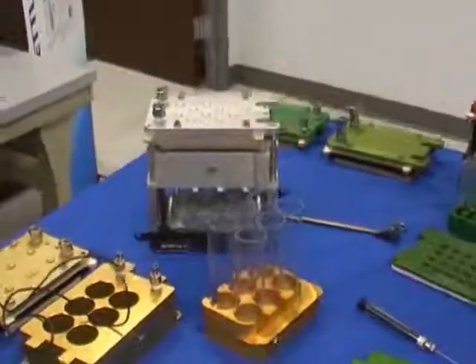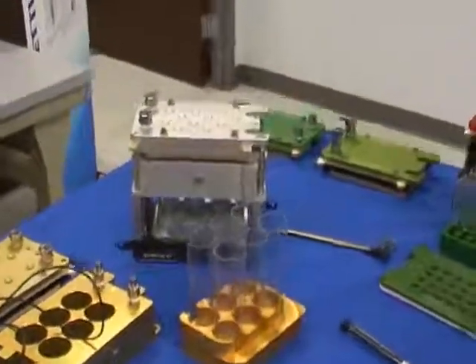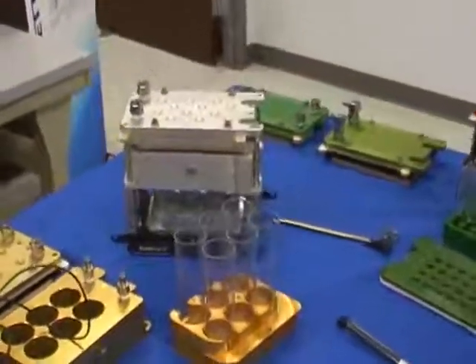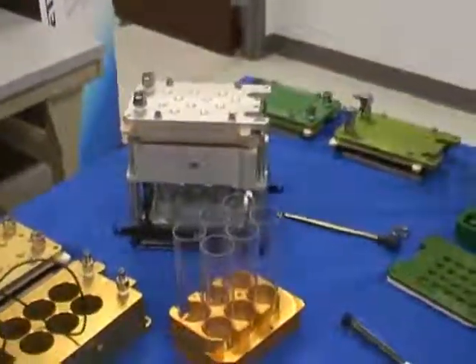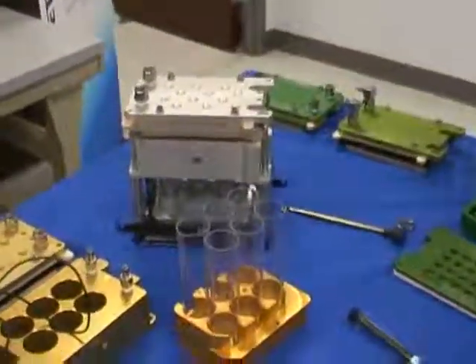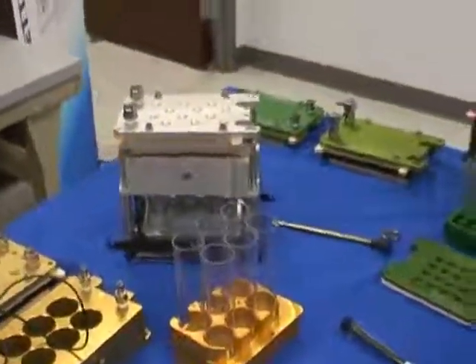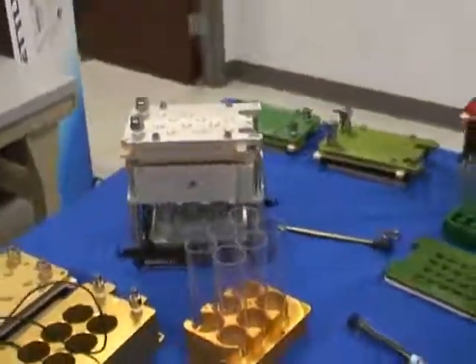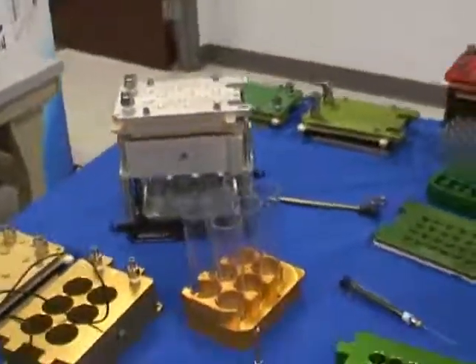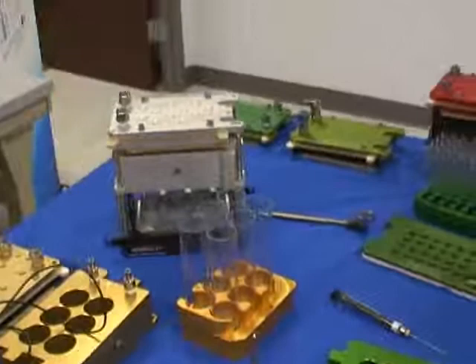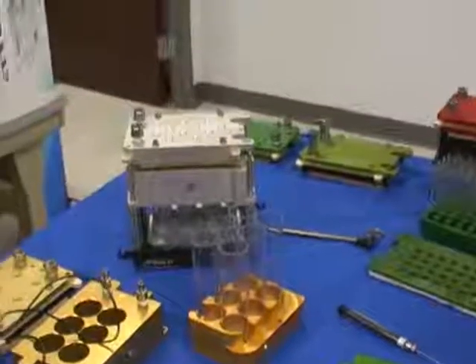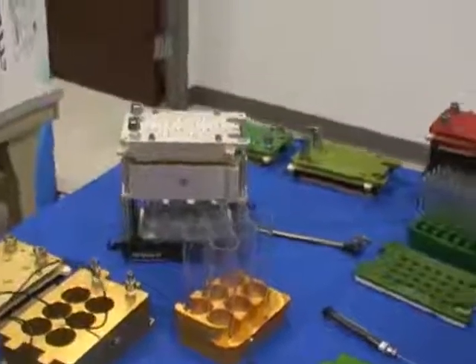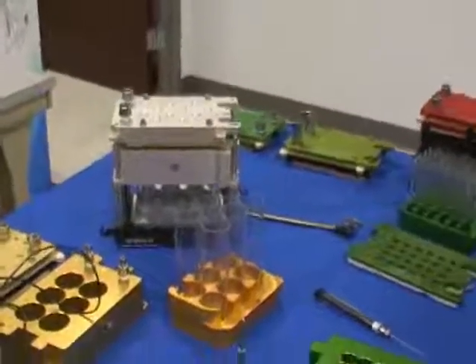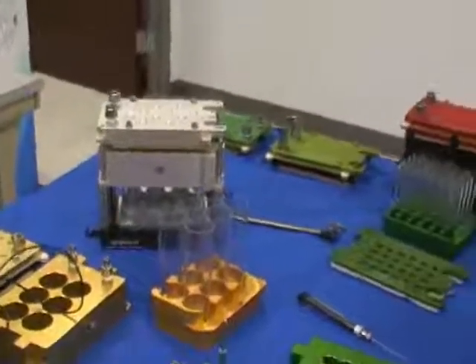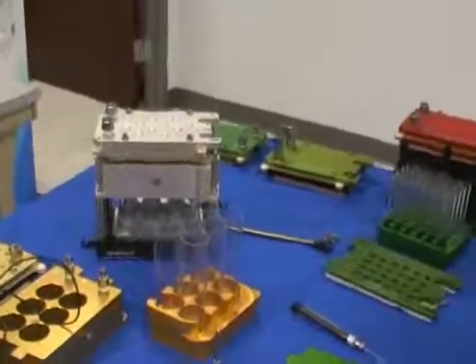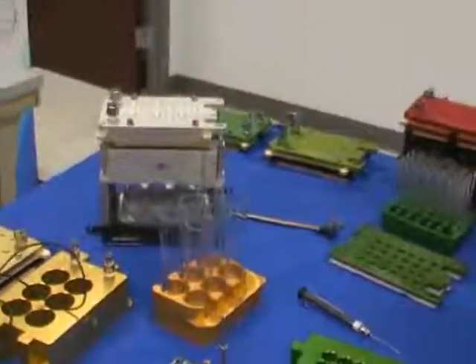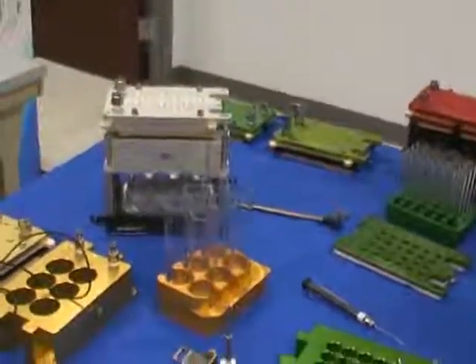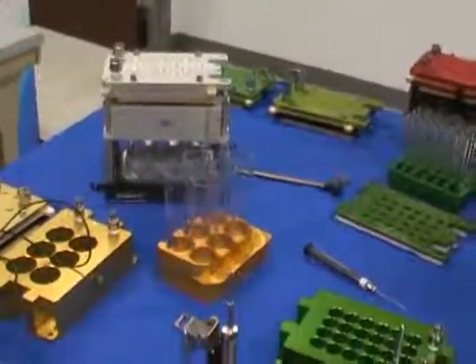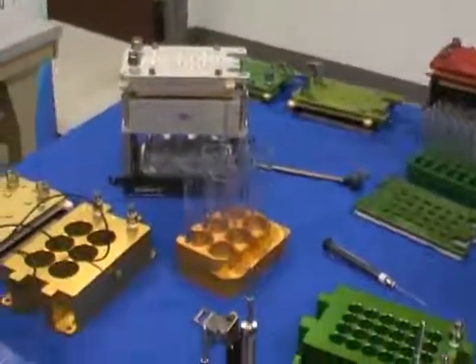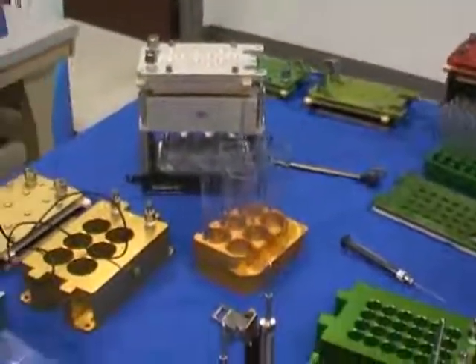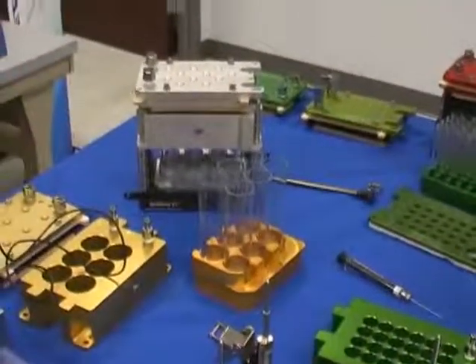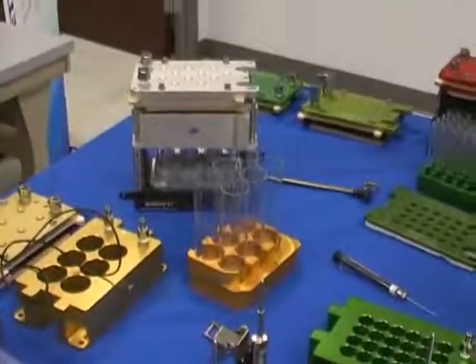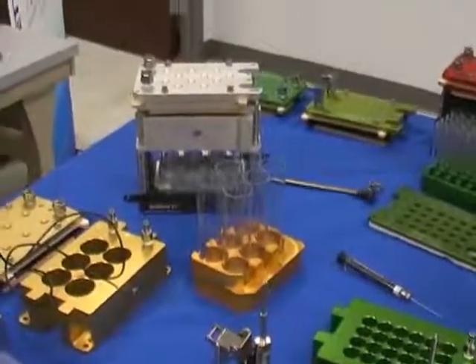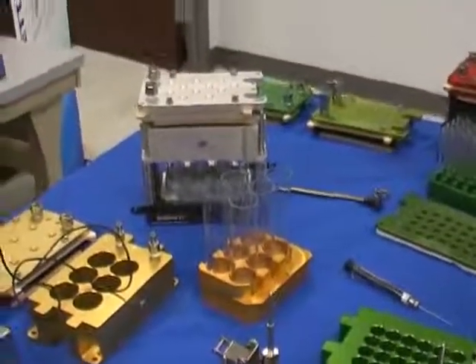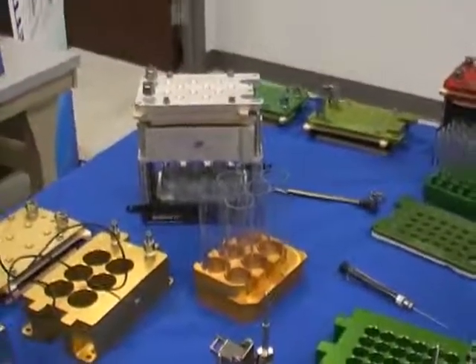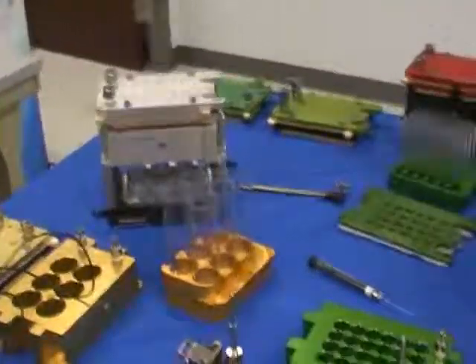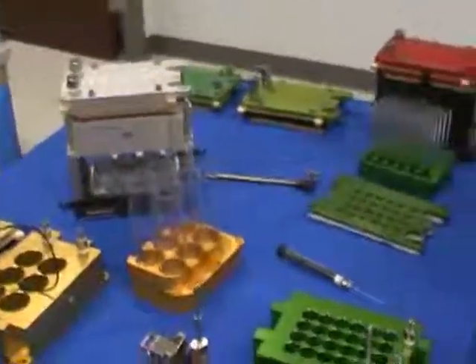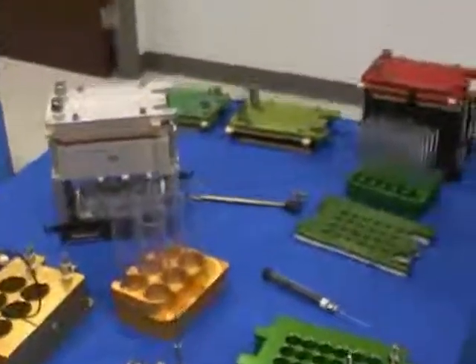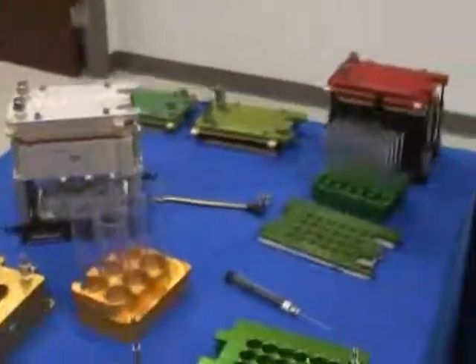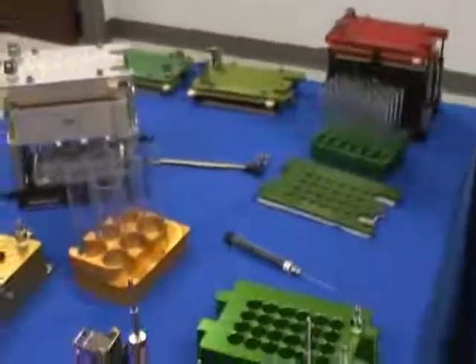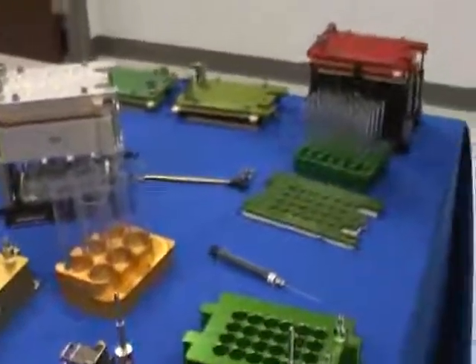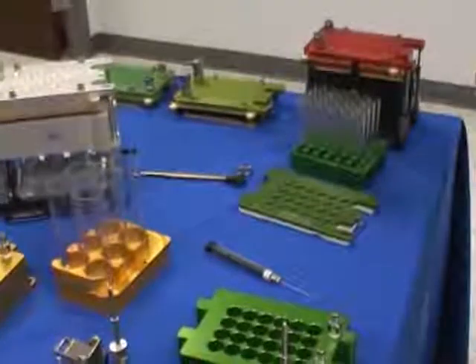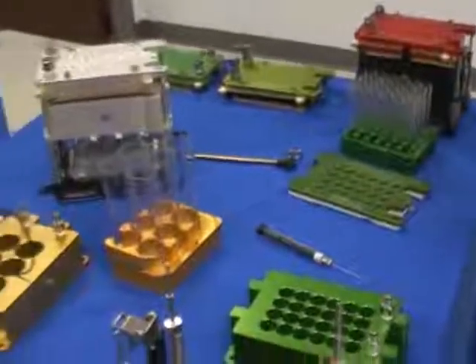So if I just had some test tubes lying around in the lab, that wouldn't work in this case — the variability would be too great. I wouldn't get the seal and I wouldn't have the isolation.